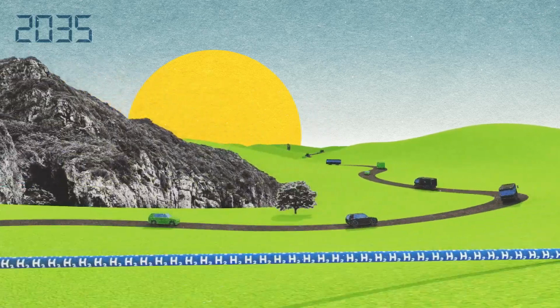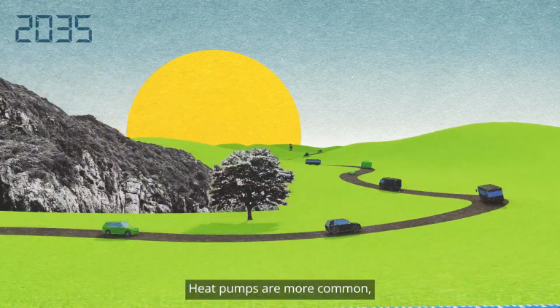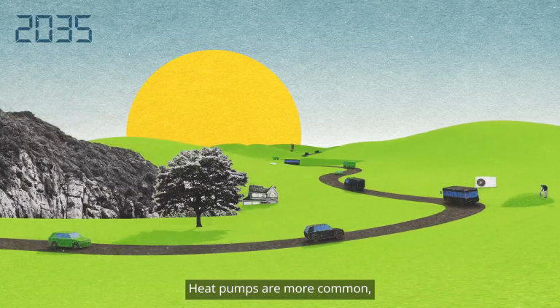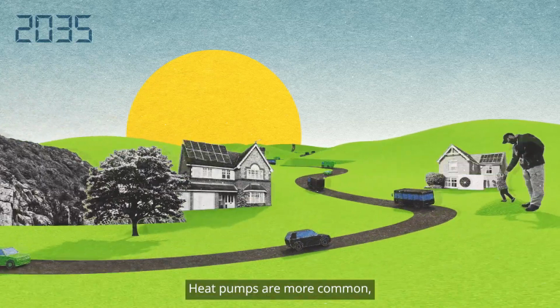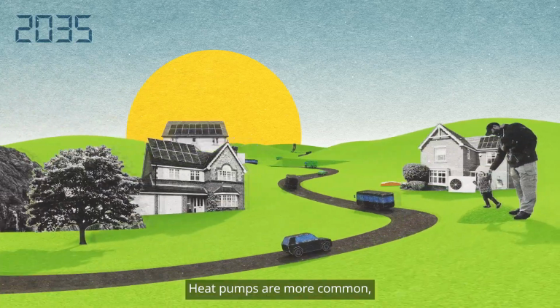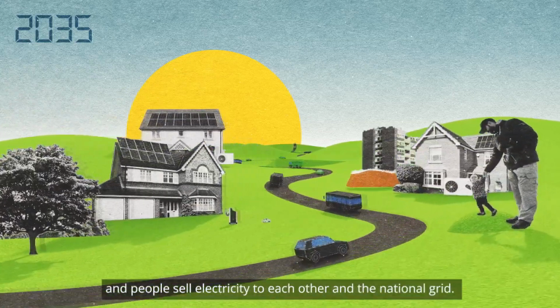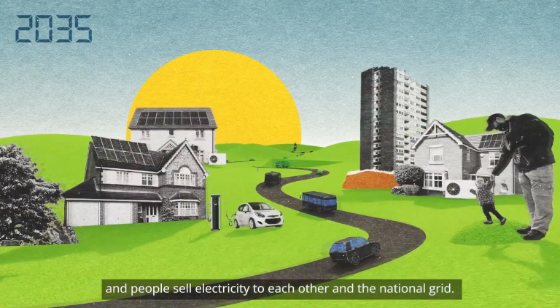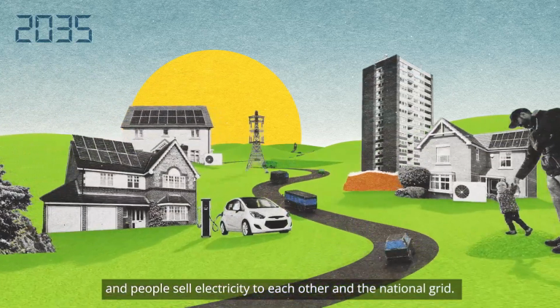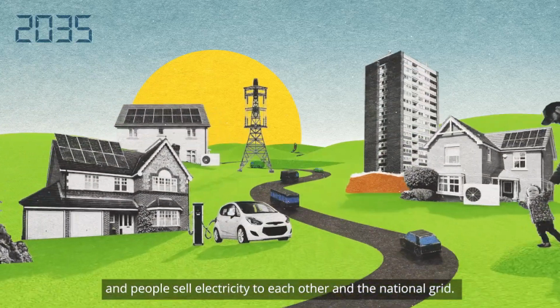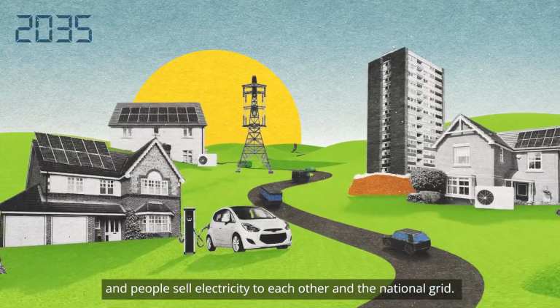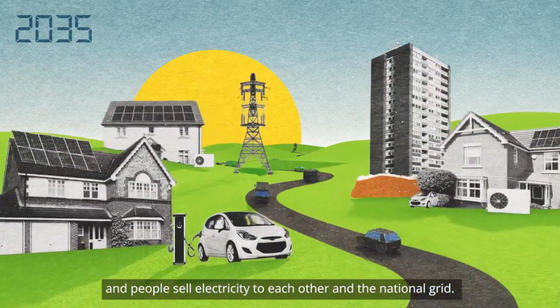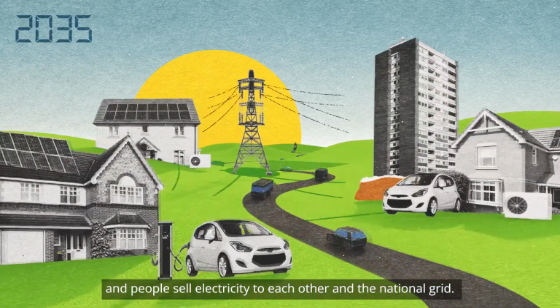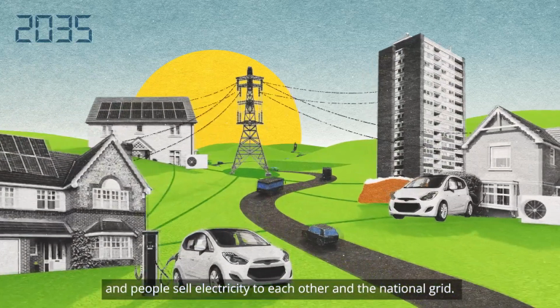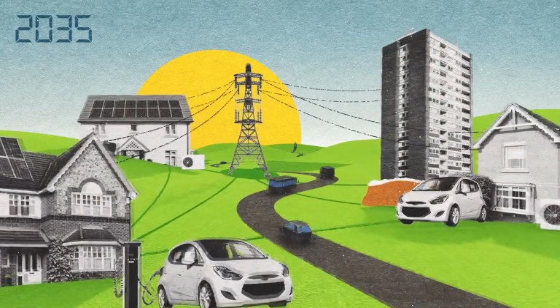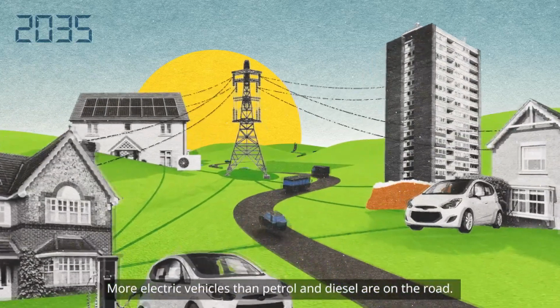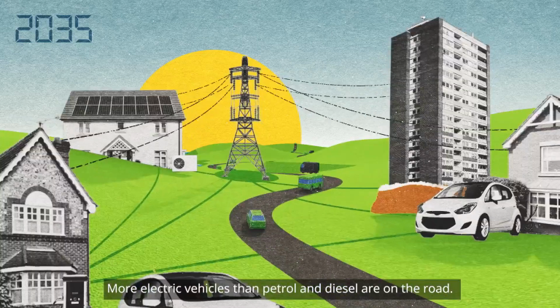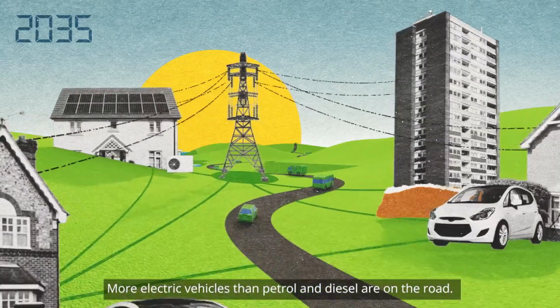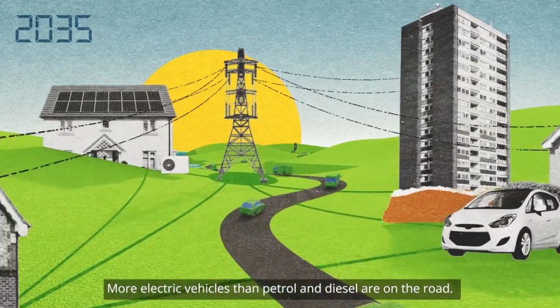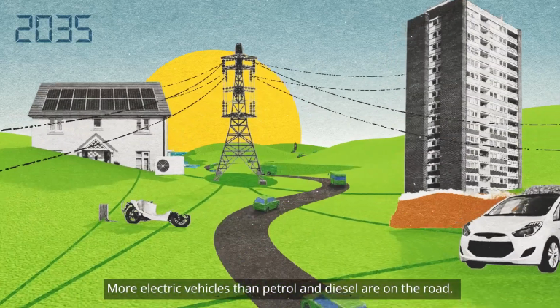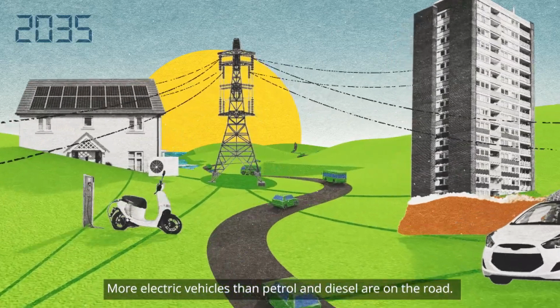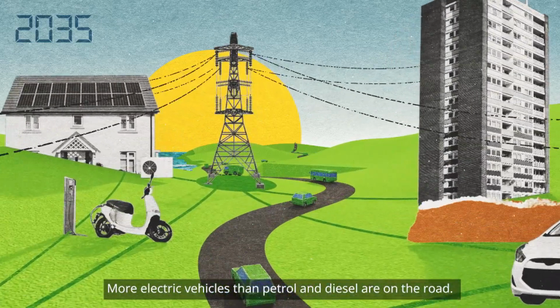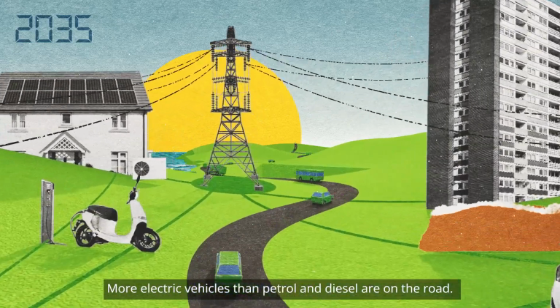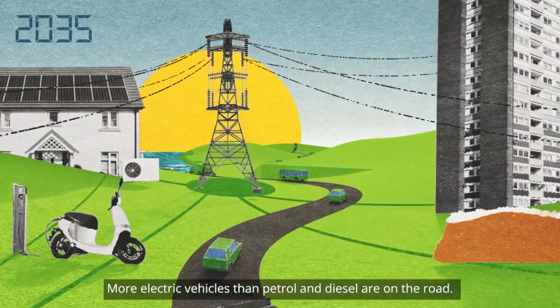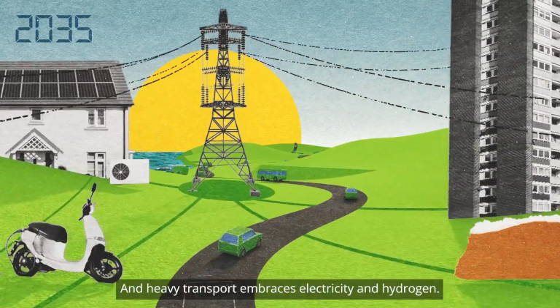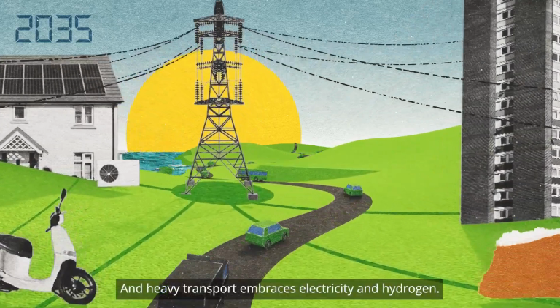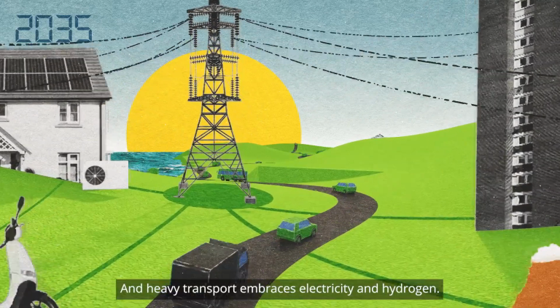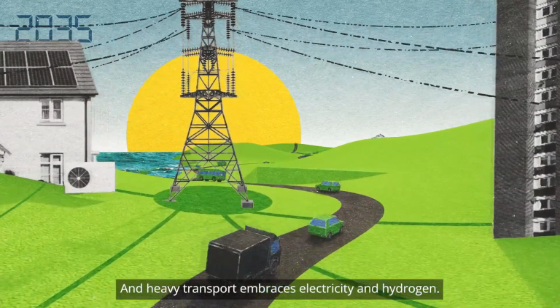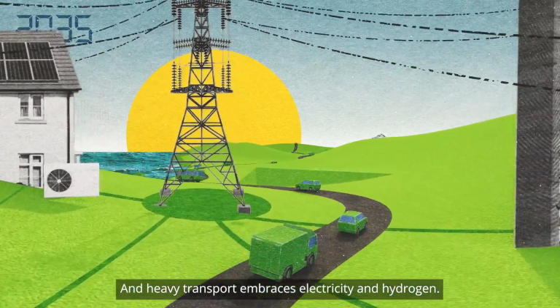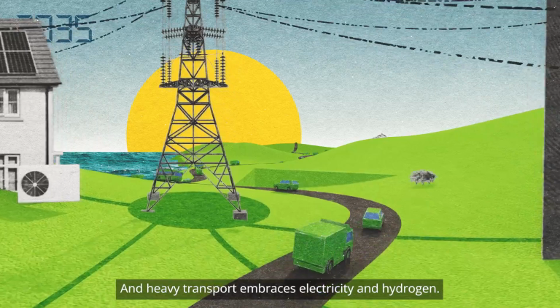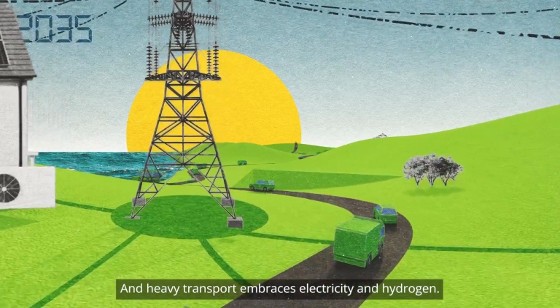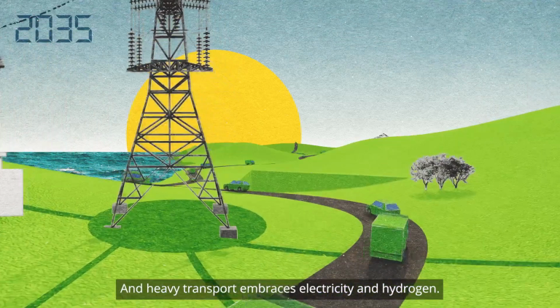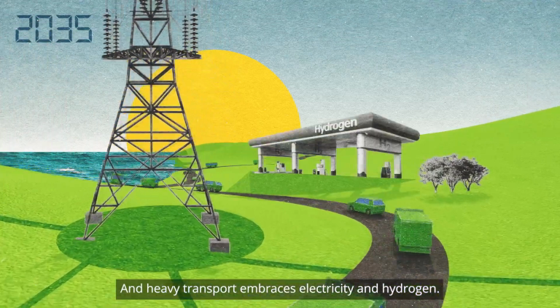Heat pumps are more common and people sell electricity to each other and the national grid. More electric vehicles than petrol and diesel are on the road, and heavy transport embraces electricity and hydrogen.